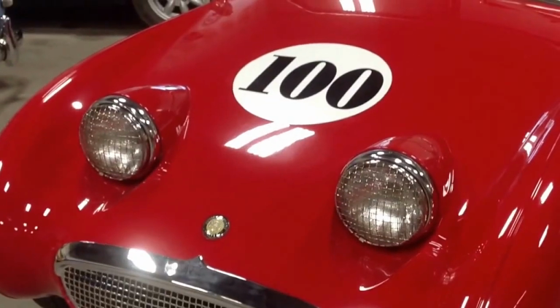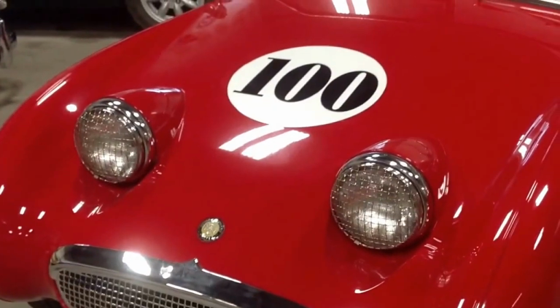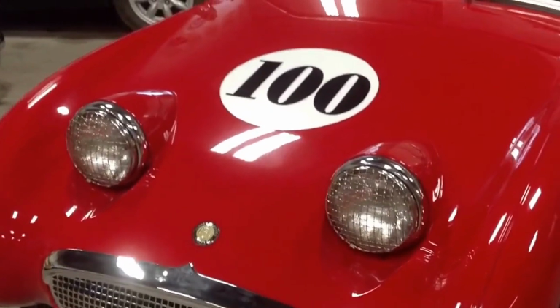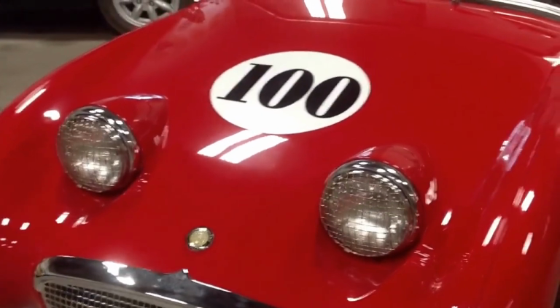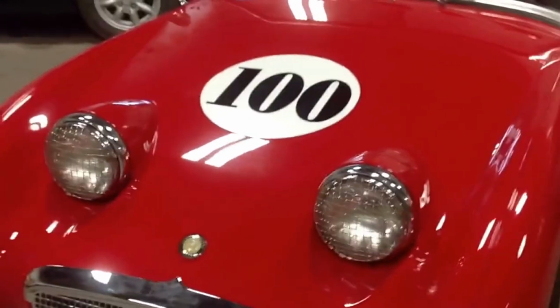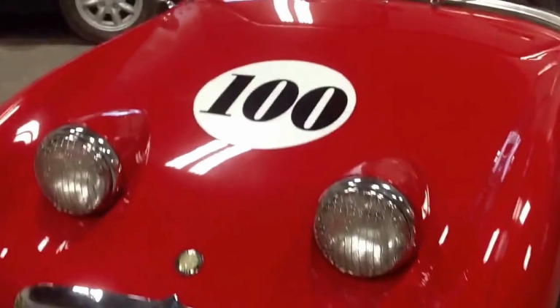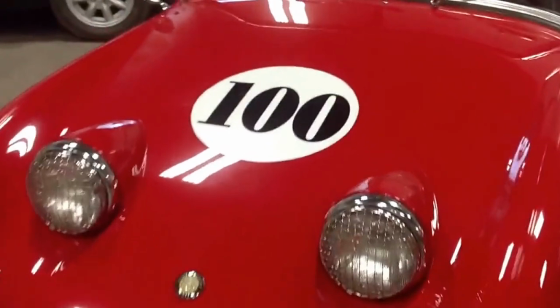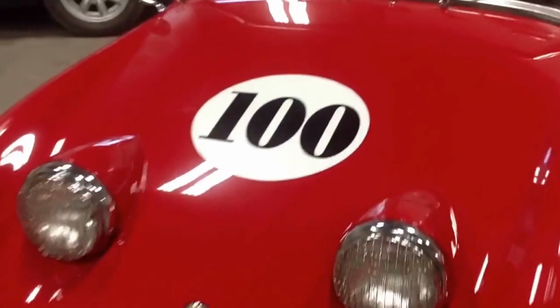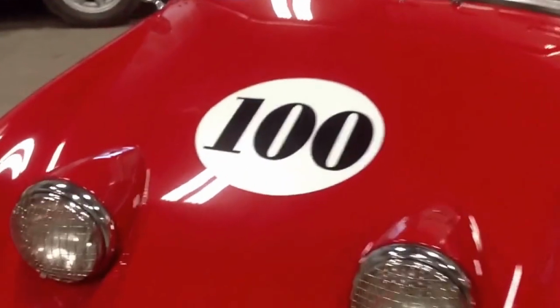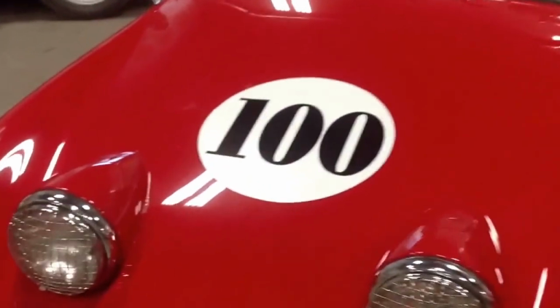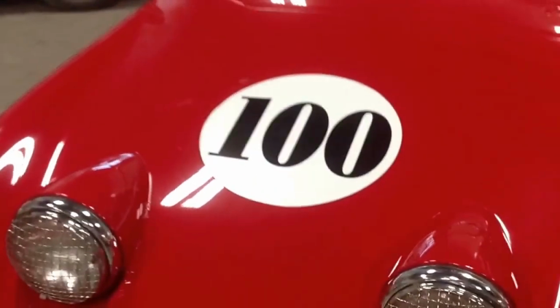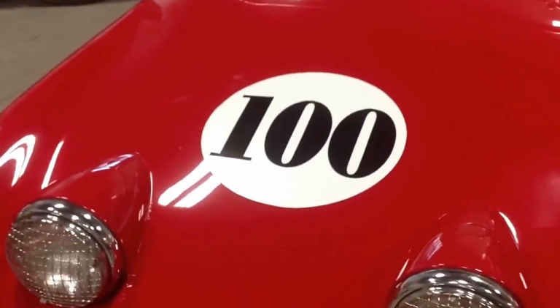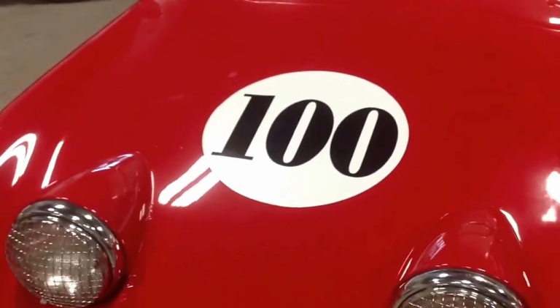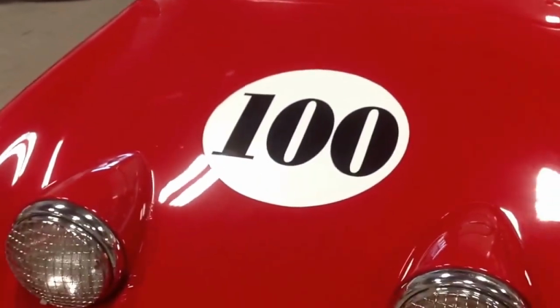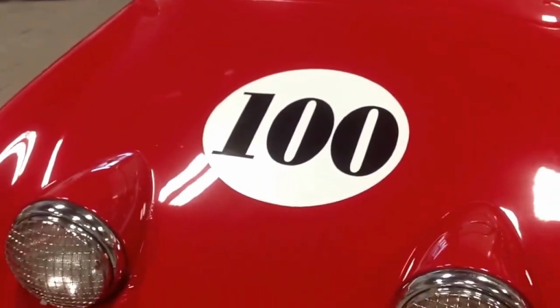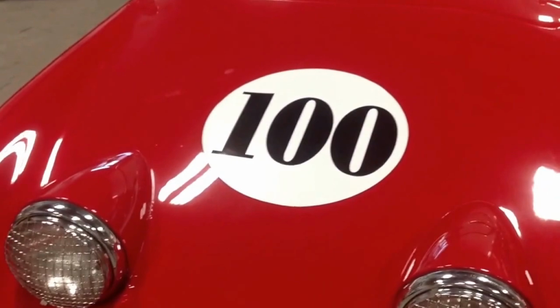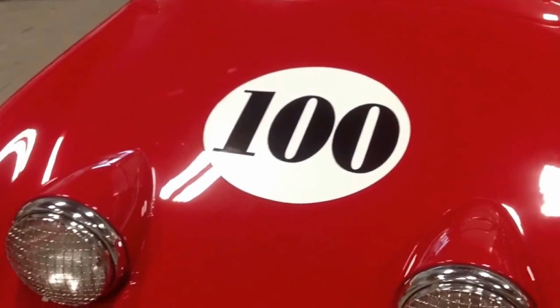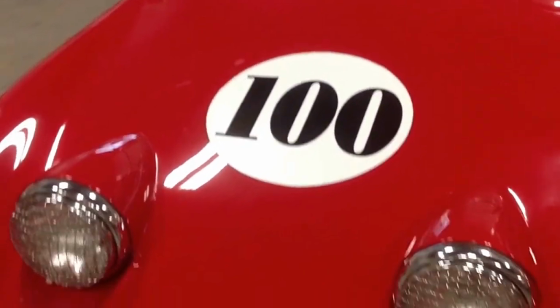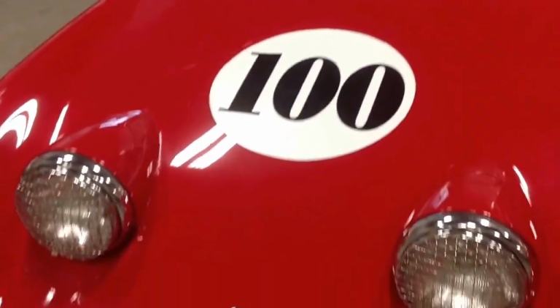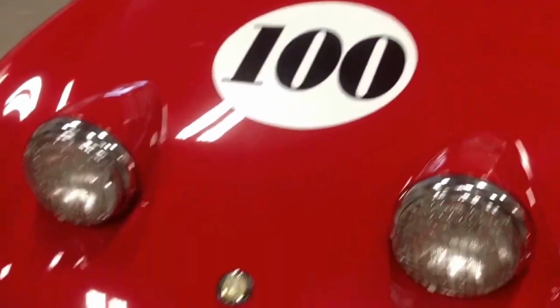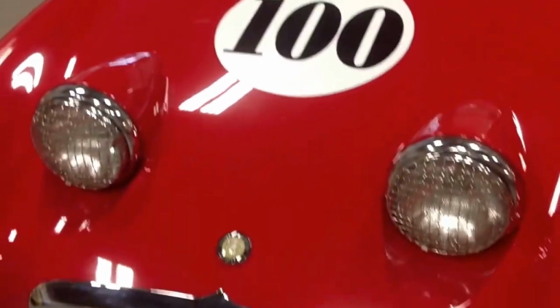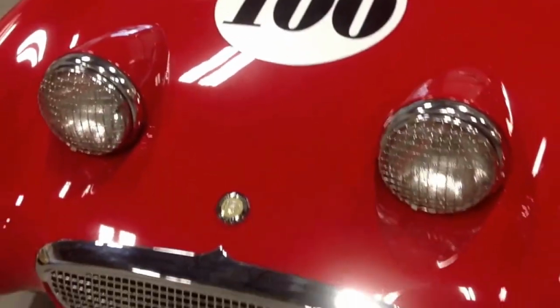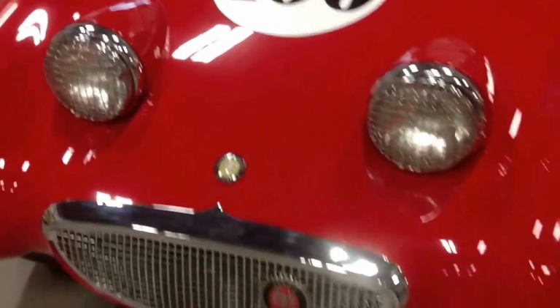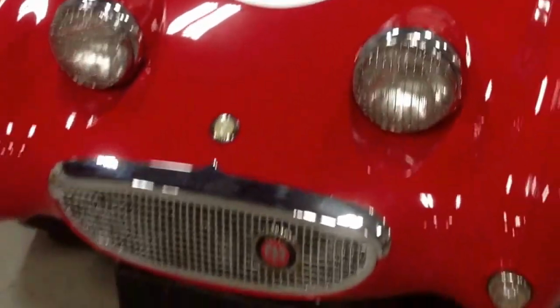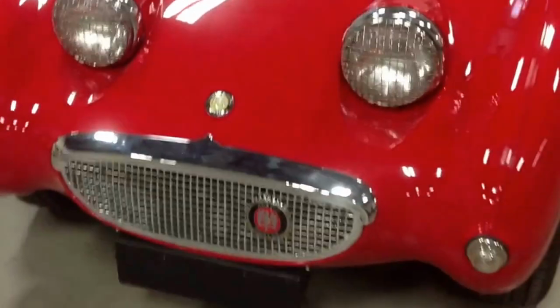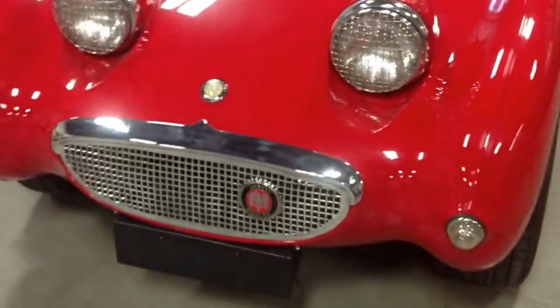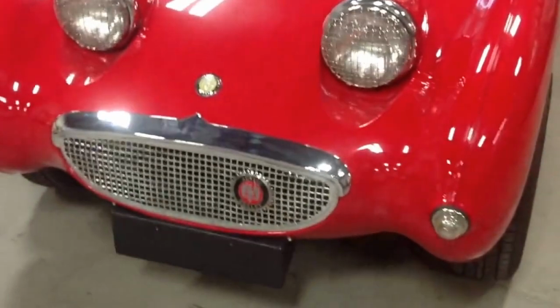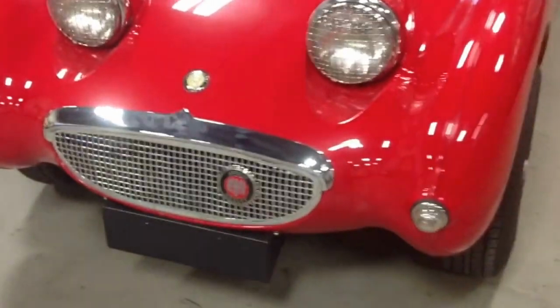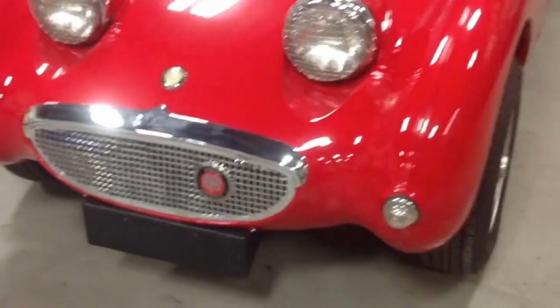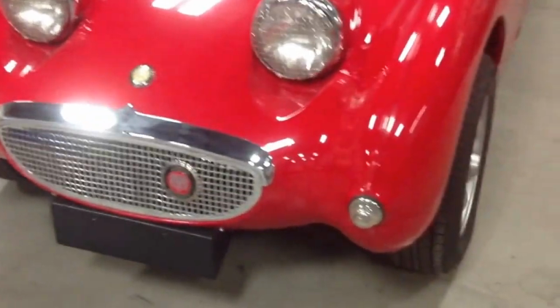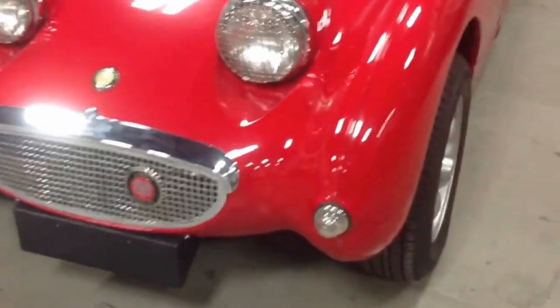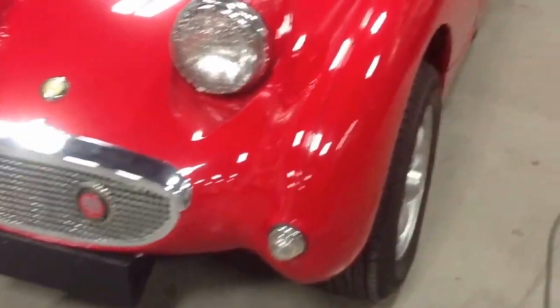From BugEyeGuy.com, here it is — our 100th car. Wow, Helen, sweet red bug-eye, on its way to Canada today.